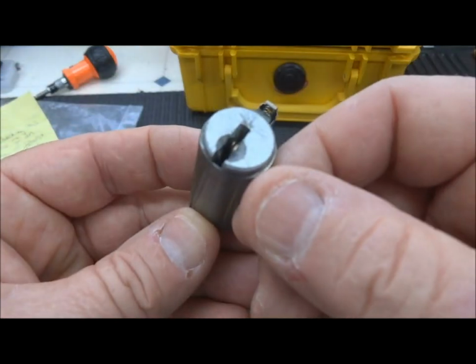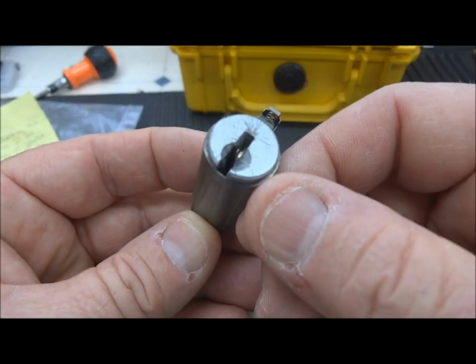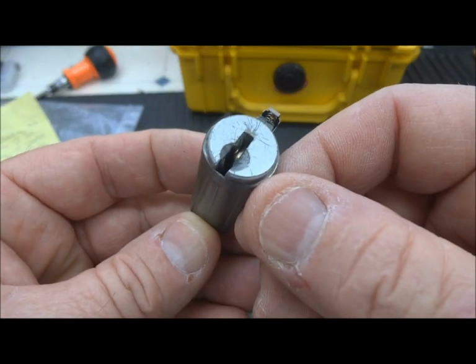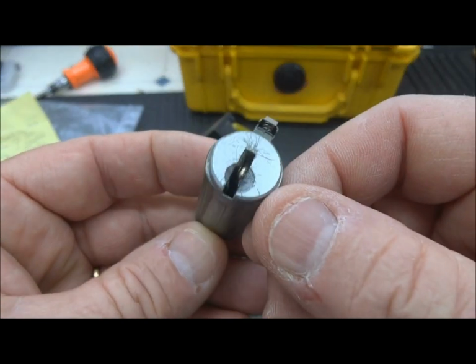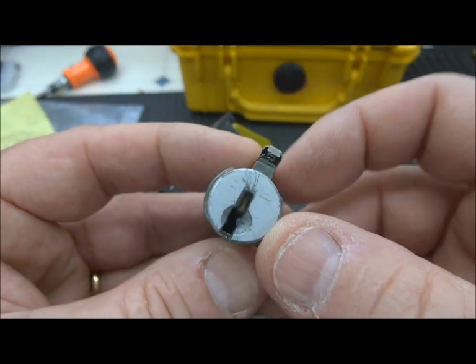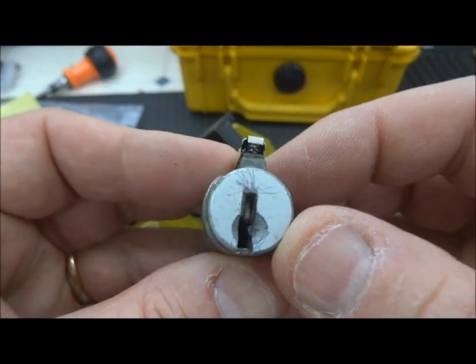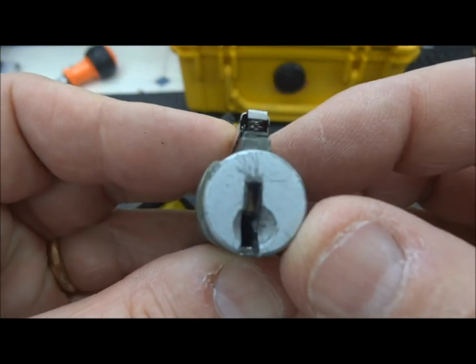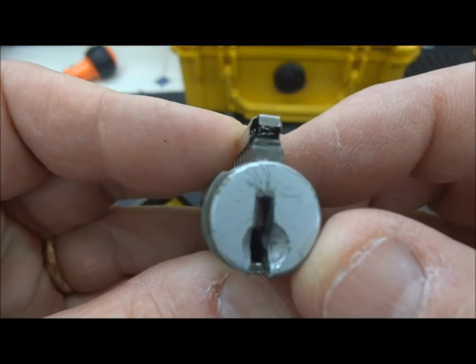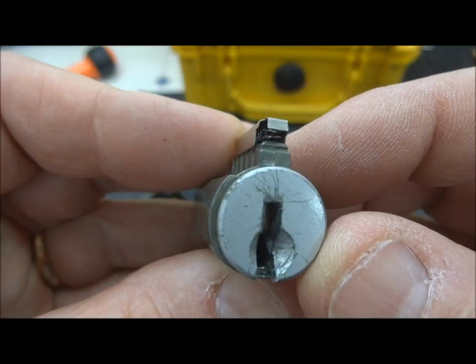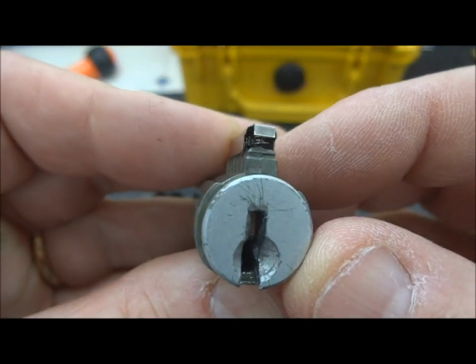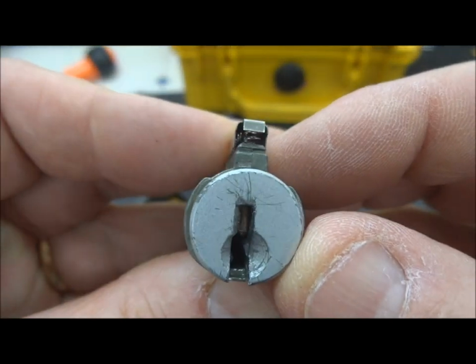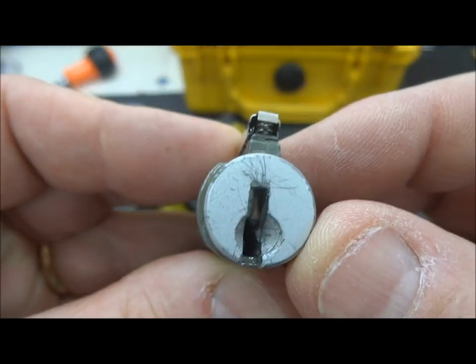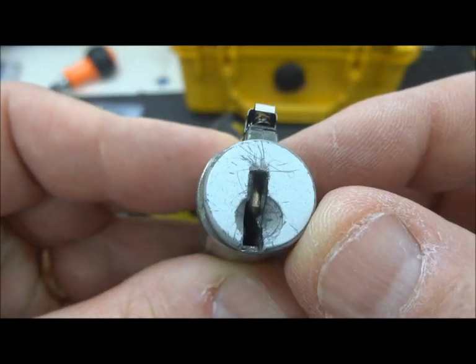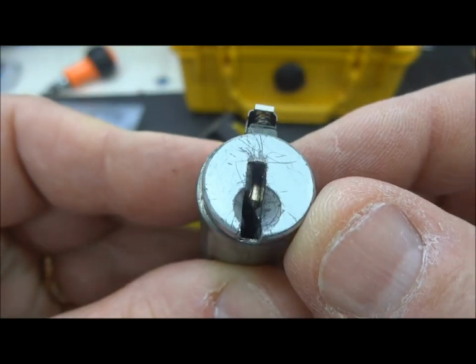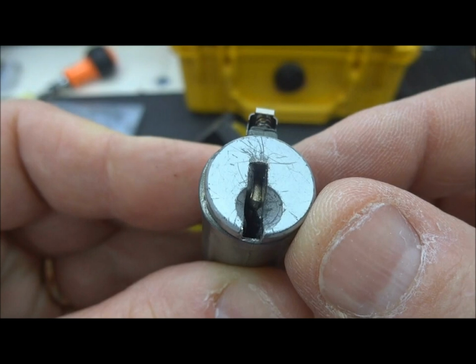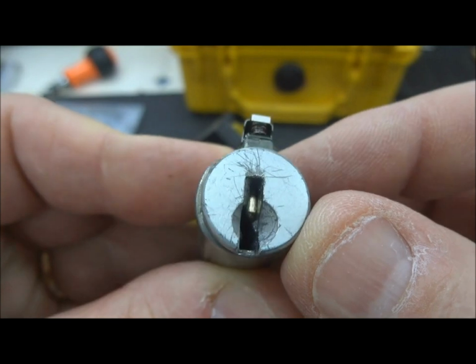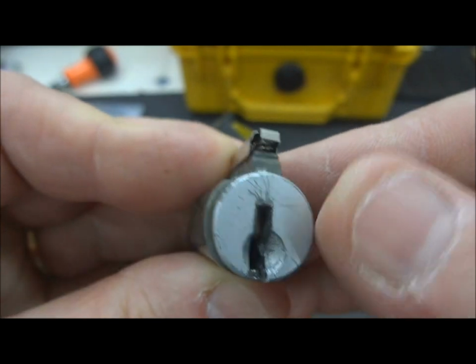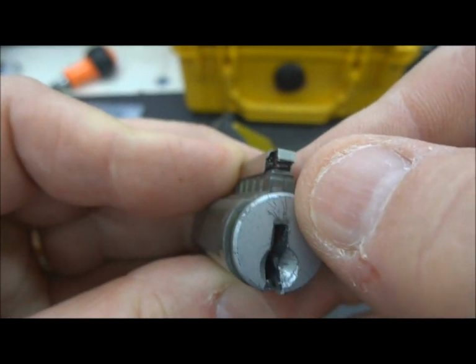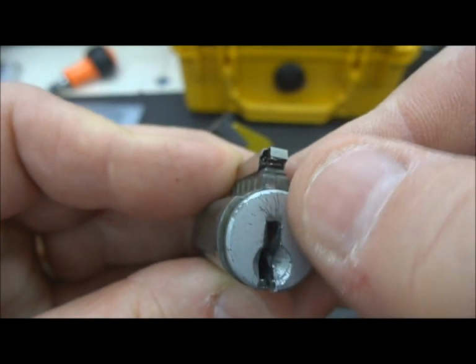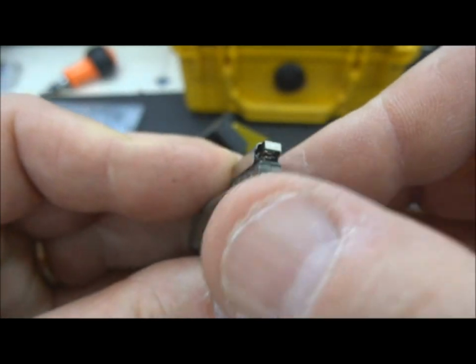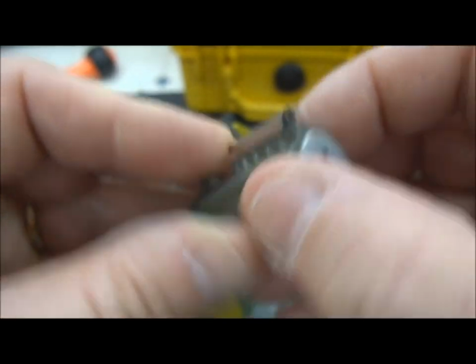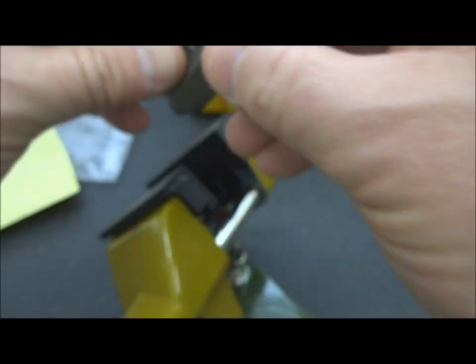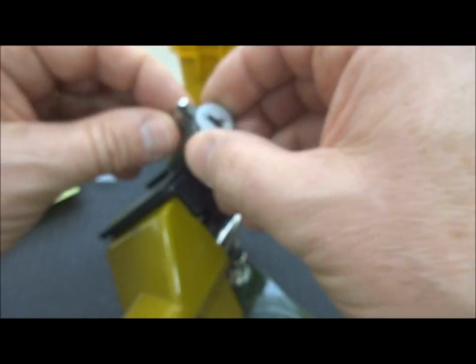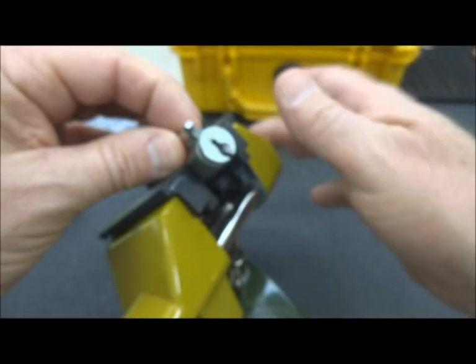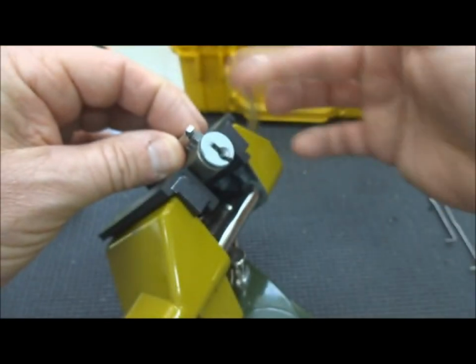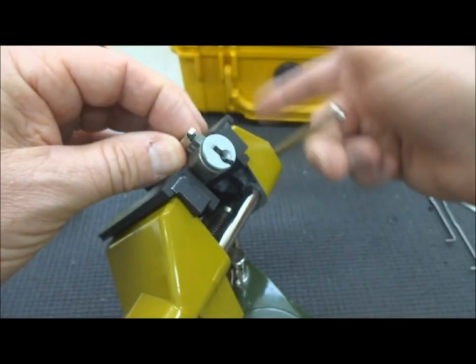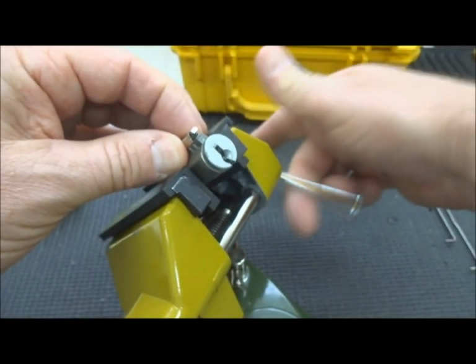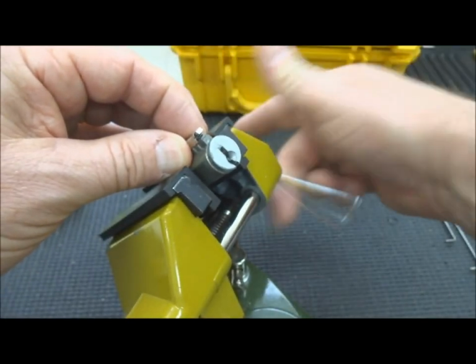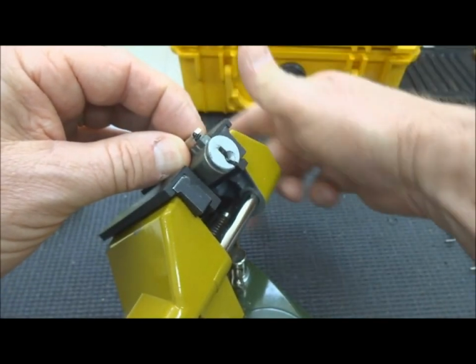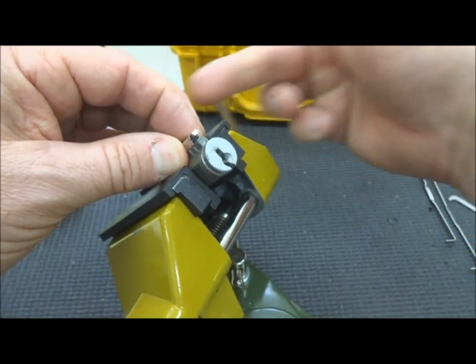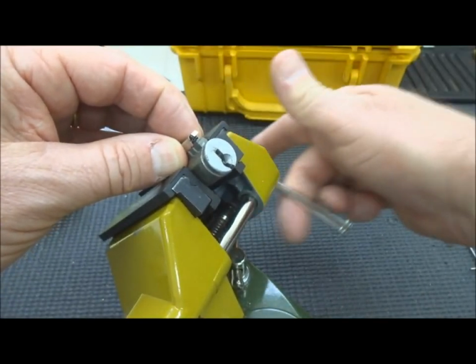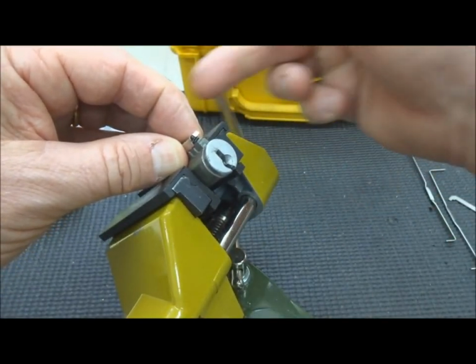No telling what's in there. It looks like it's been picked a lot, or at least attempted — you can see a lot of scratches there. Let's see what we can do with this thing.